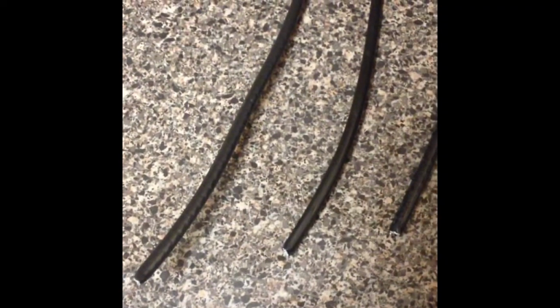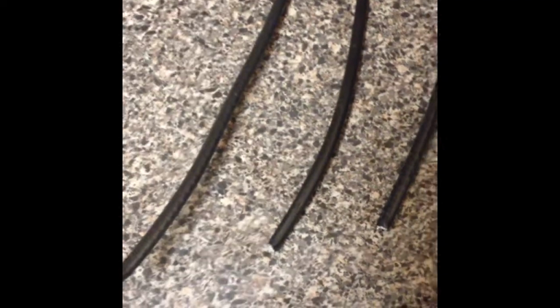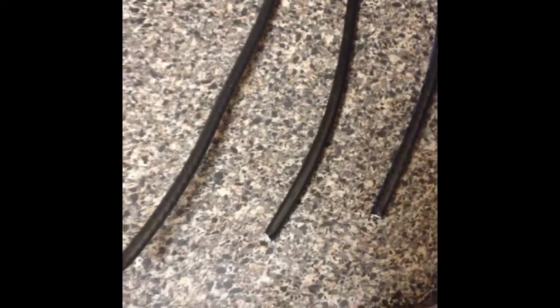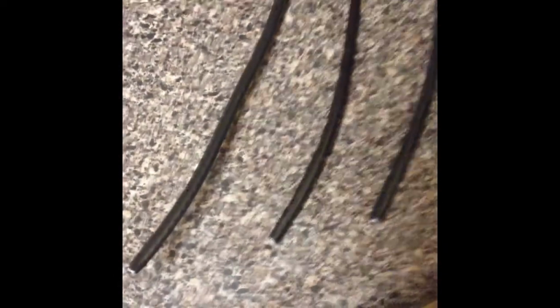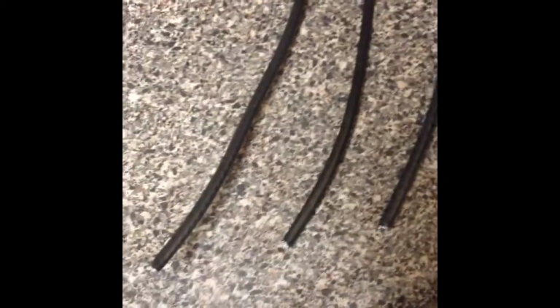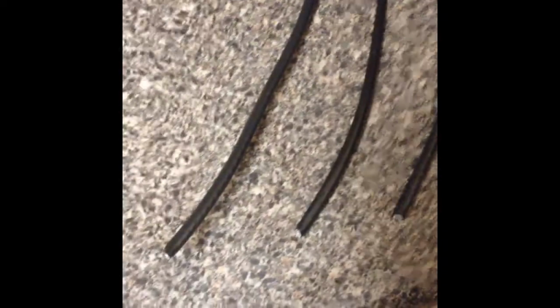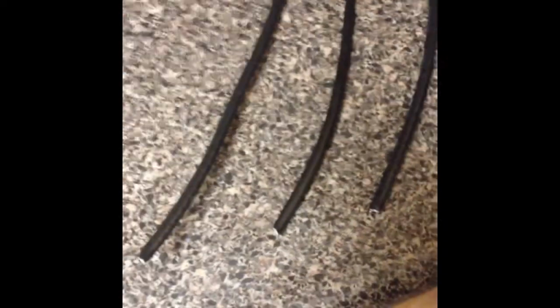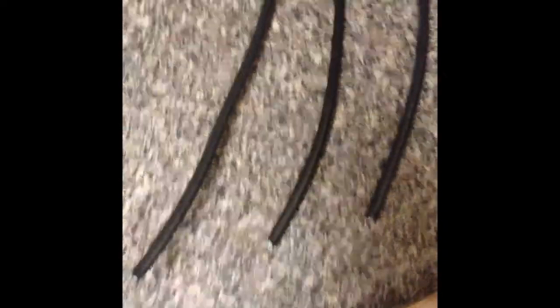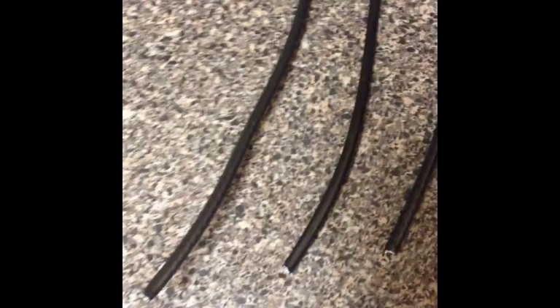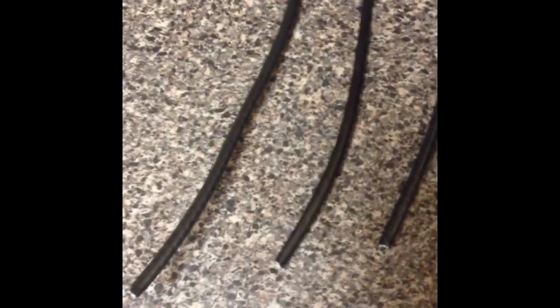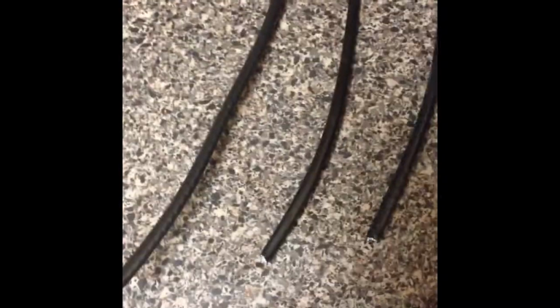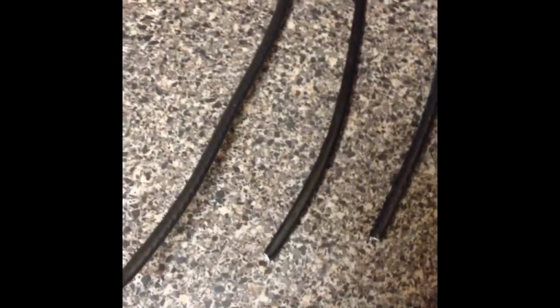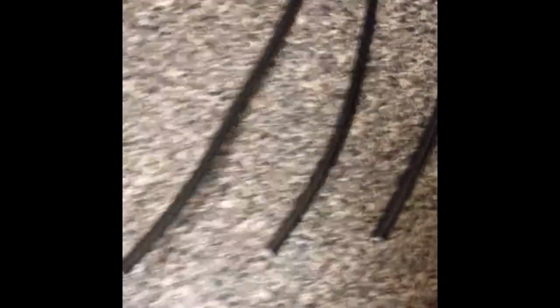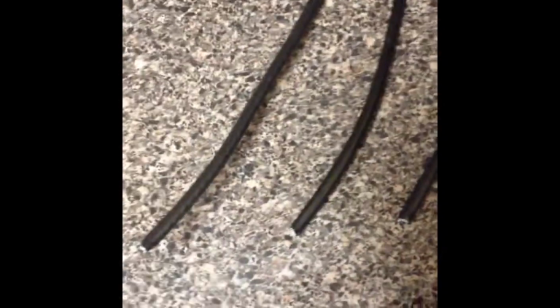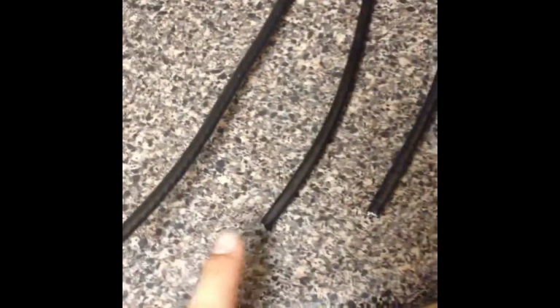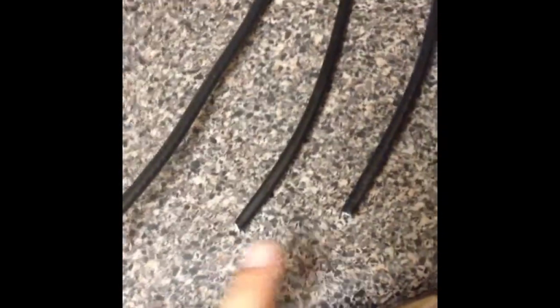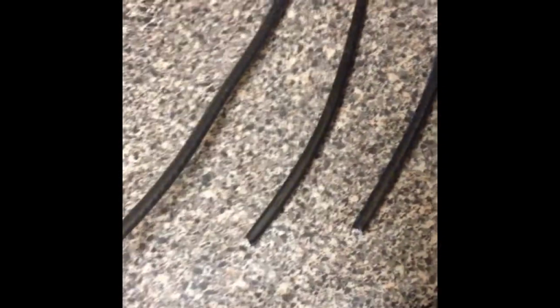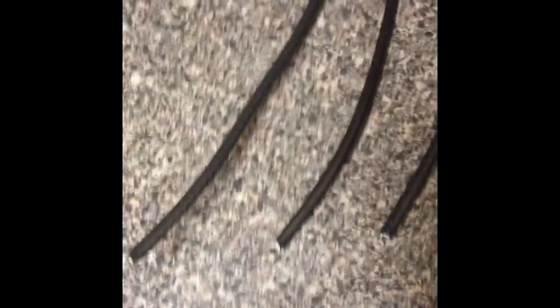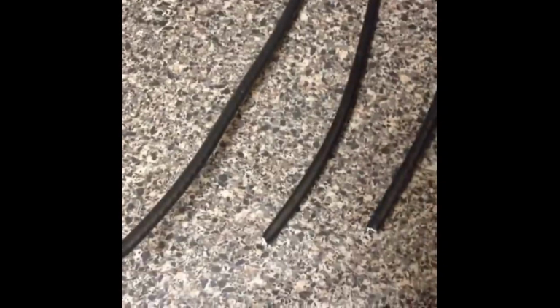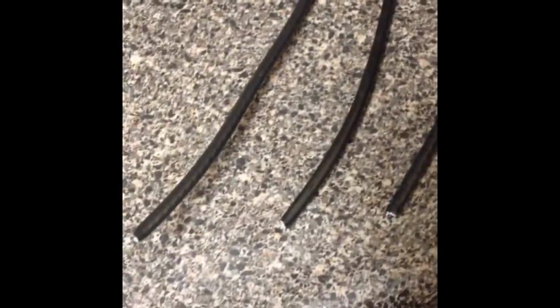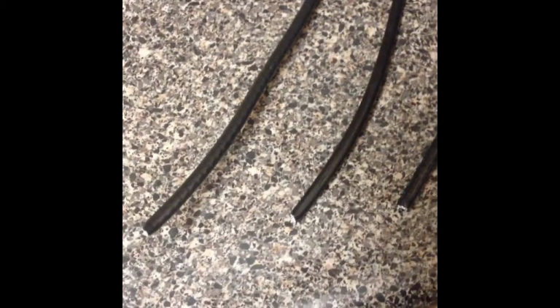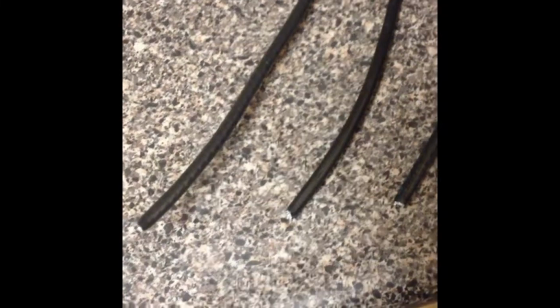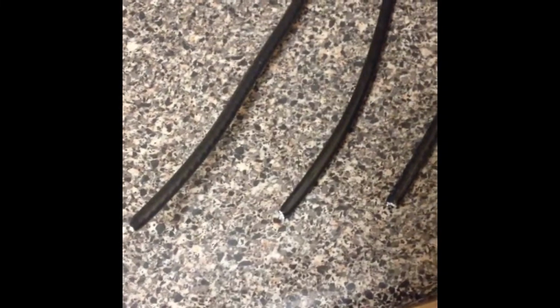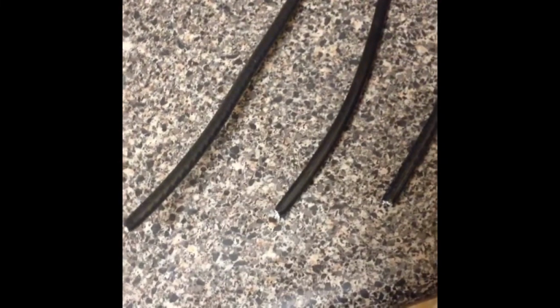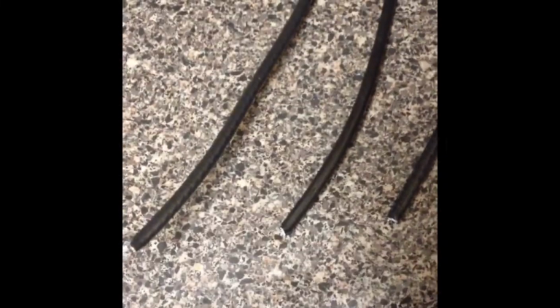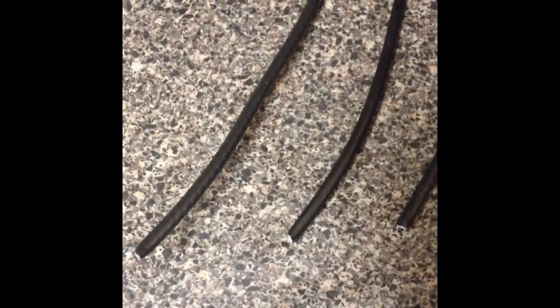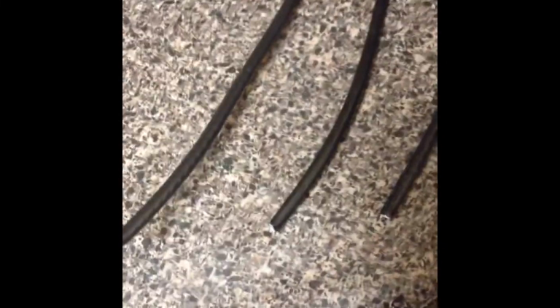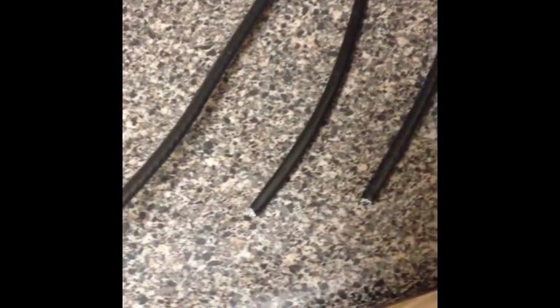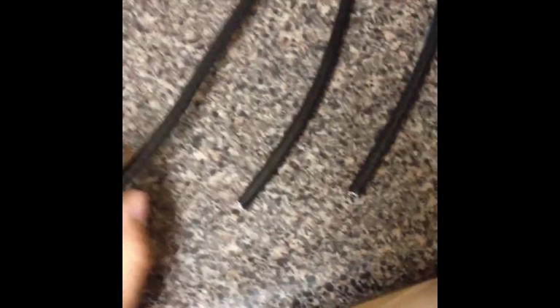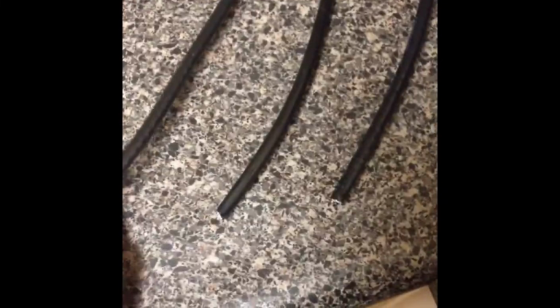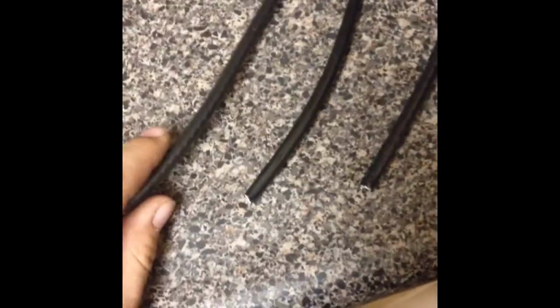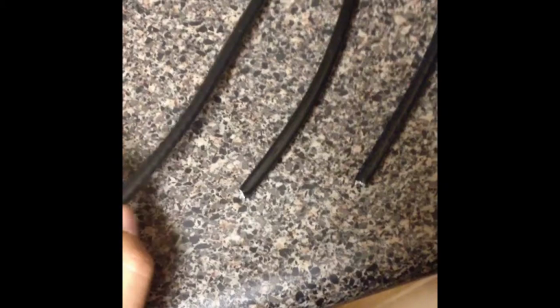Today I'm going to be talking about three different types of coax cable. These cables you see here are all RG6 cables. RG11 is going to be much bigger and RG59 is going to be a little bit thinner.